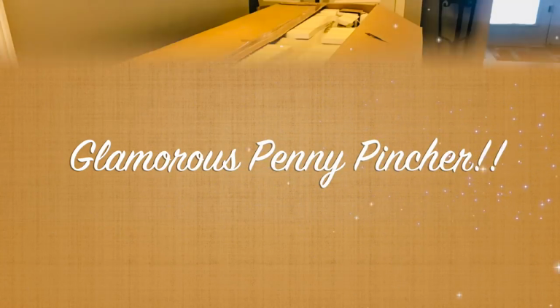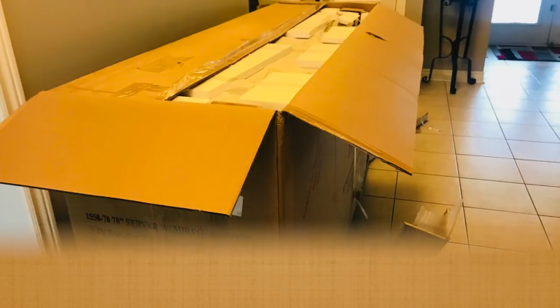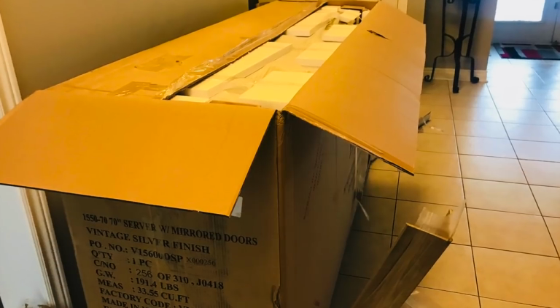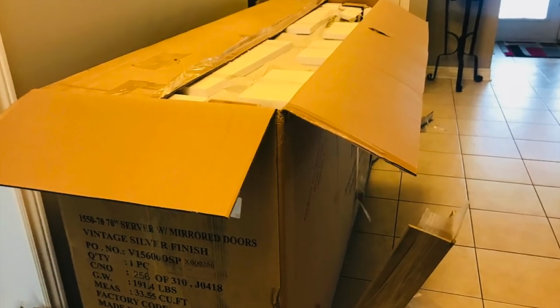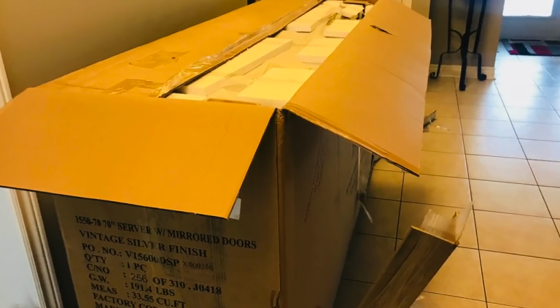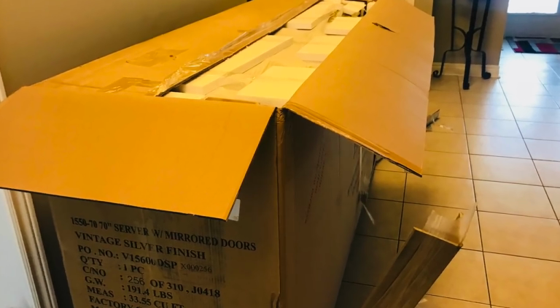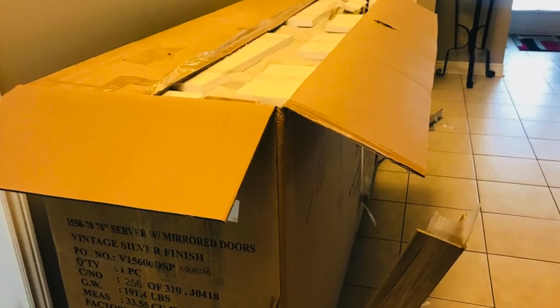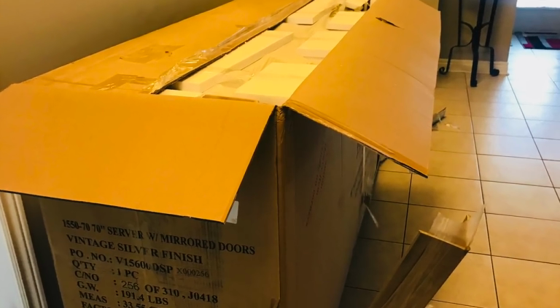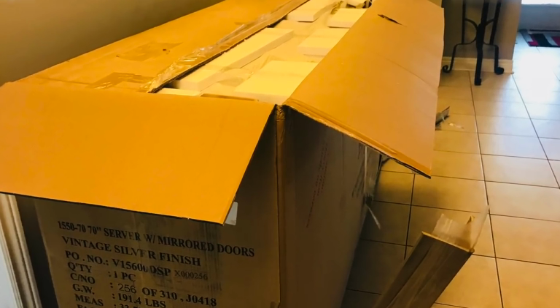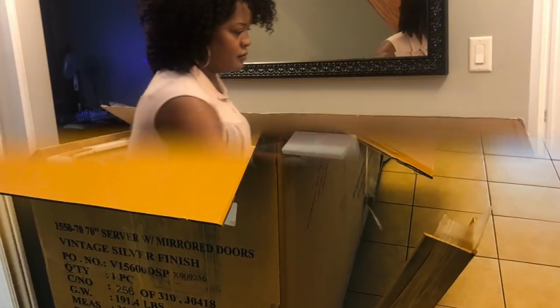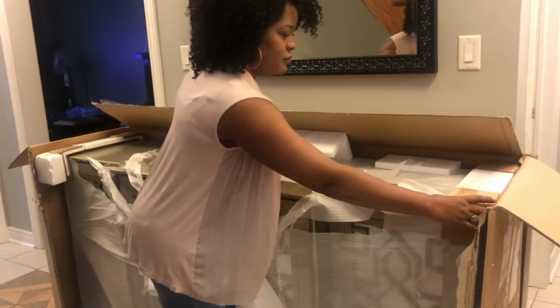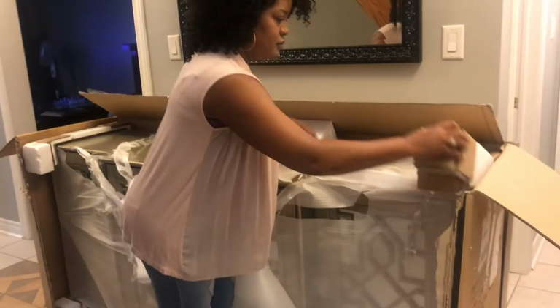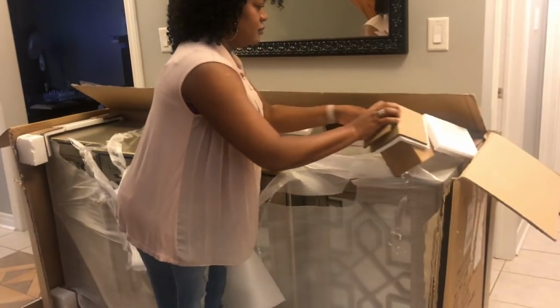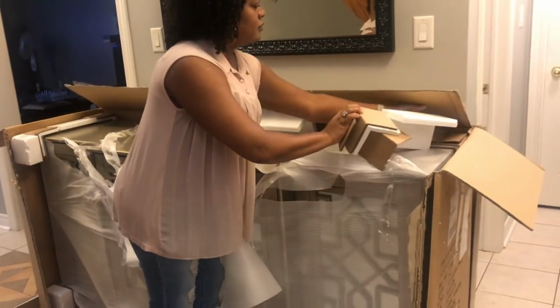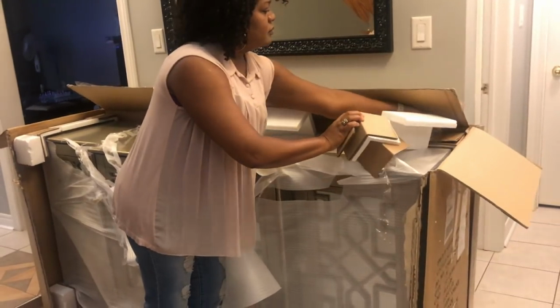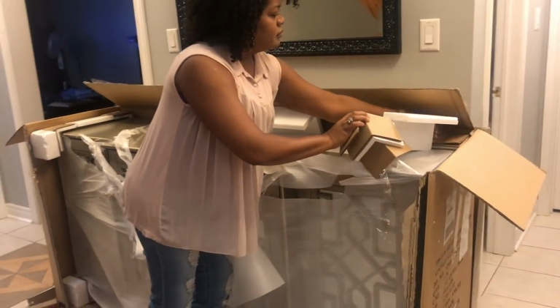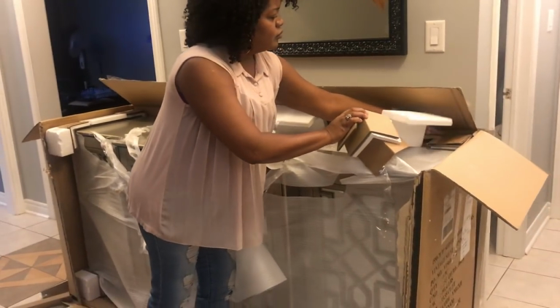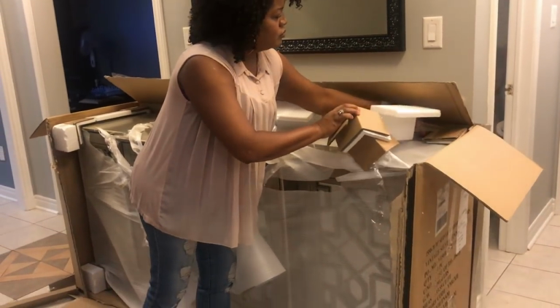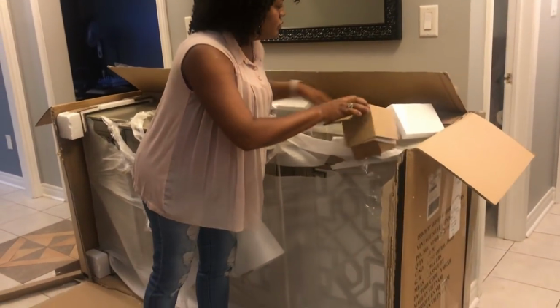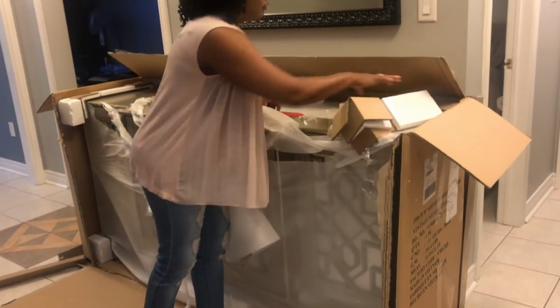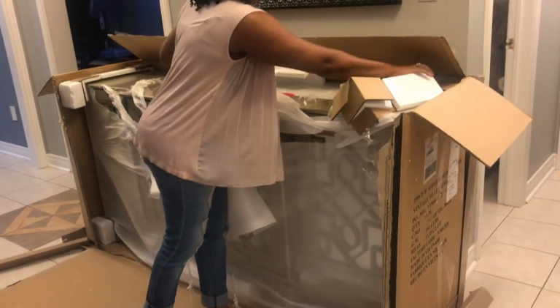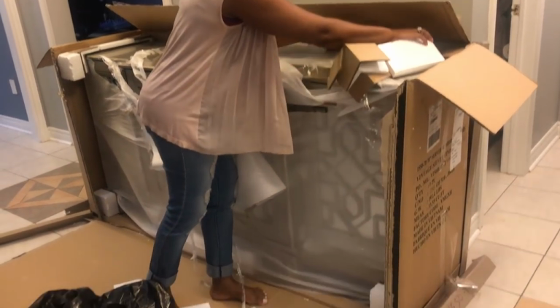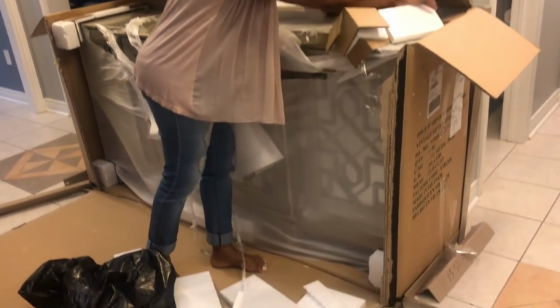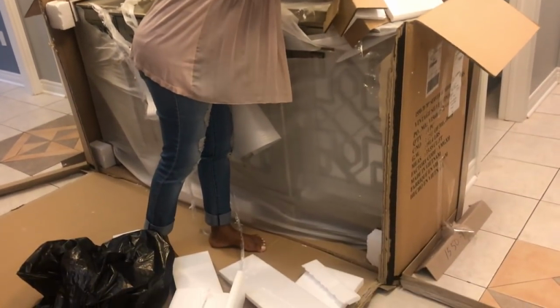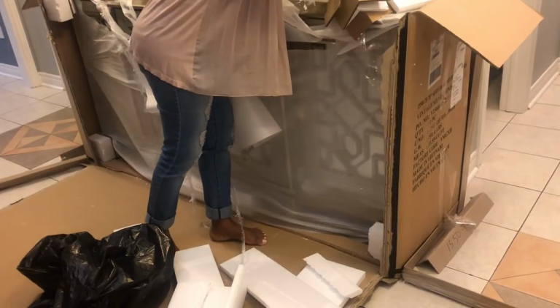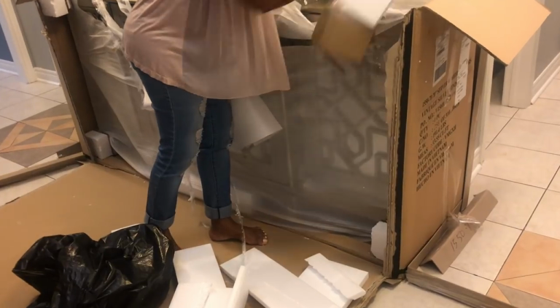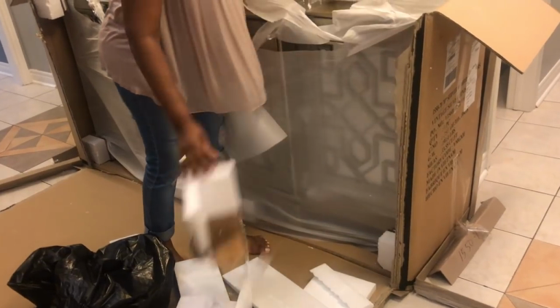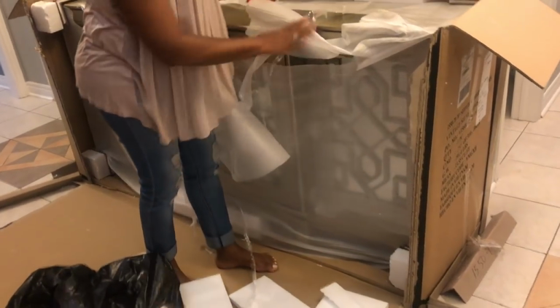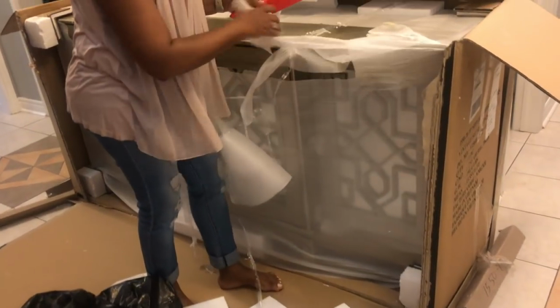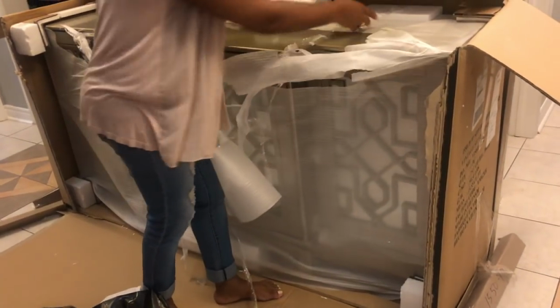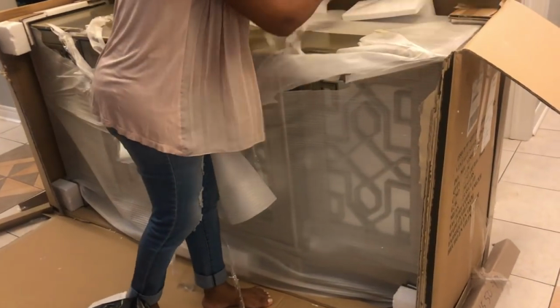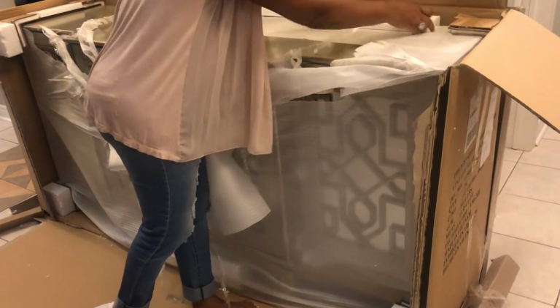Hey penny pinchers, welcome back to my channel! I hope you're all having a wonderful day. This is your glamorous penny pincher Shalomie, and today I'm doing the reveal of my new furniture piece that I posted the box of a few days ago.